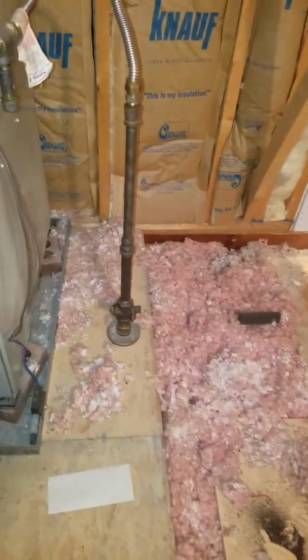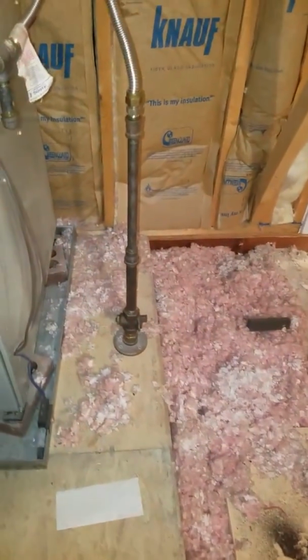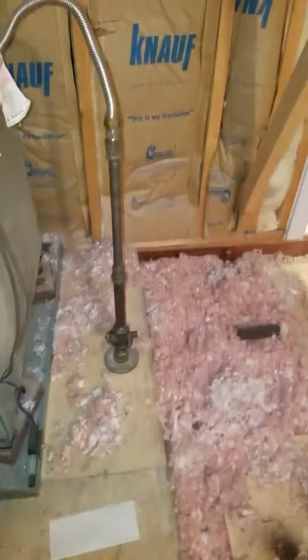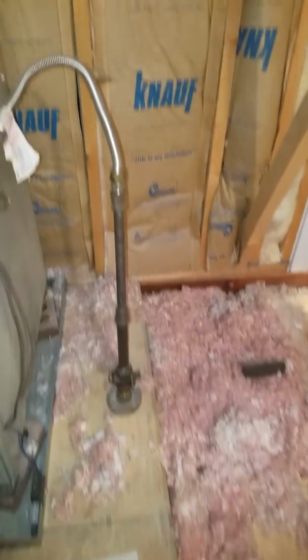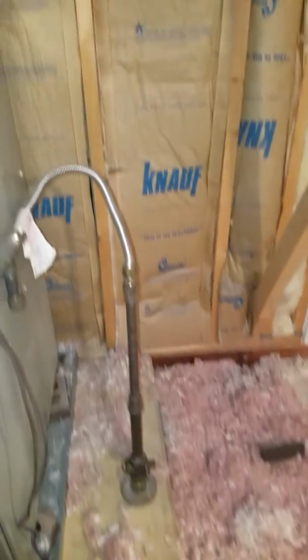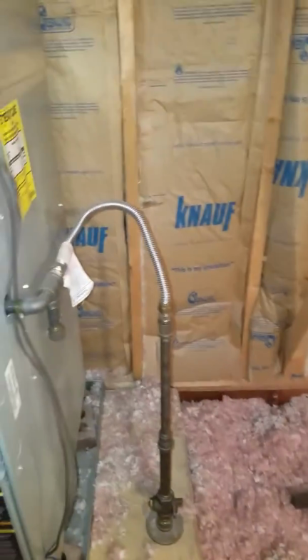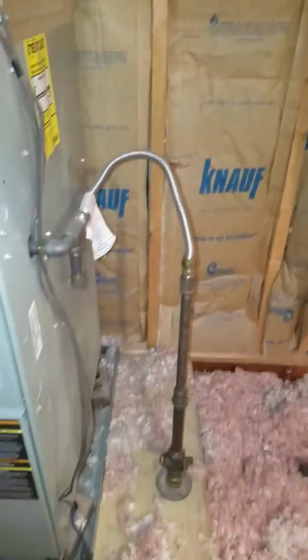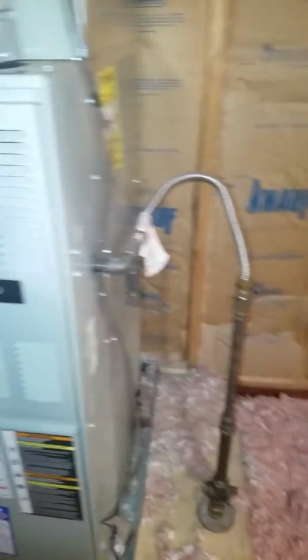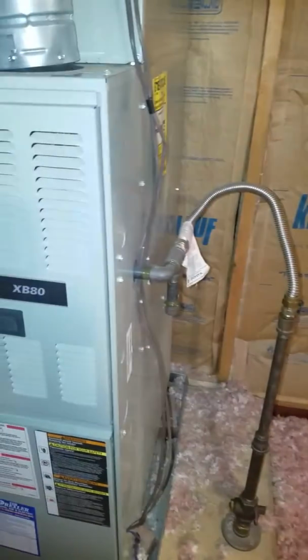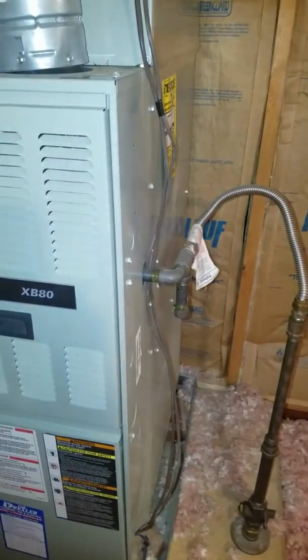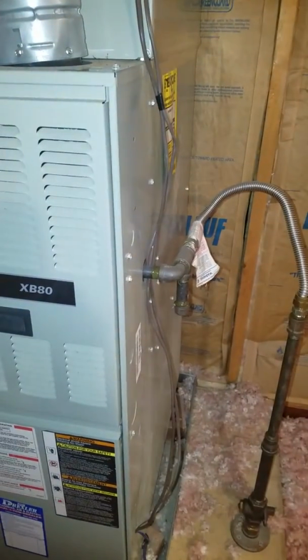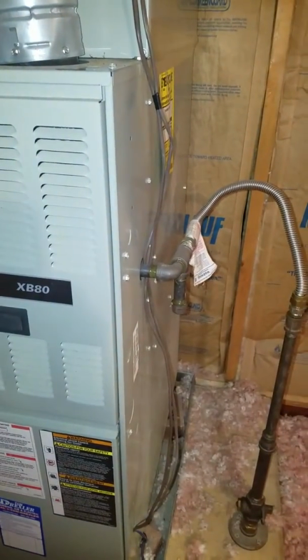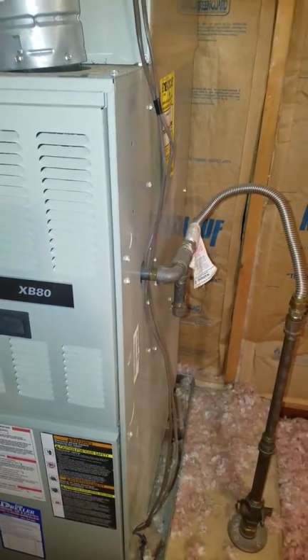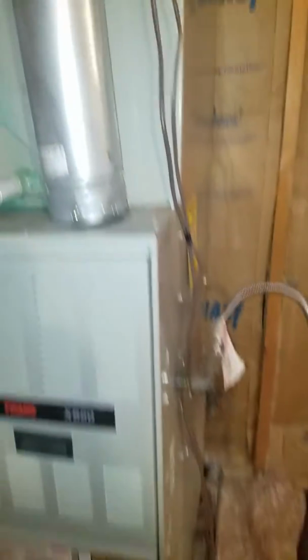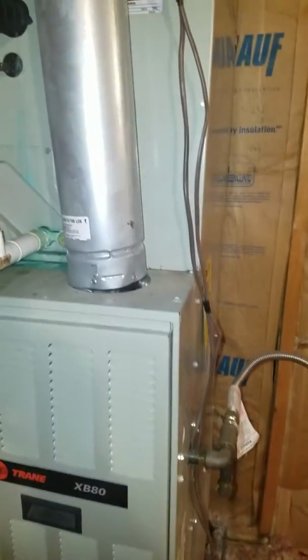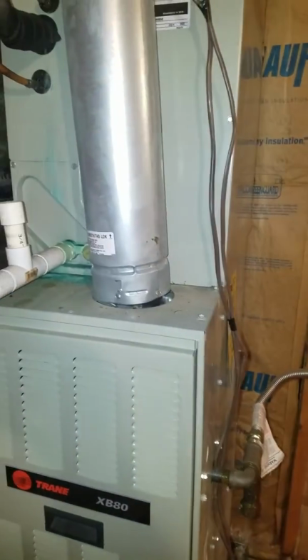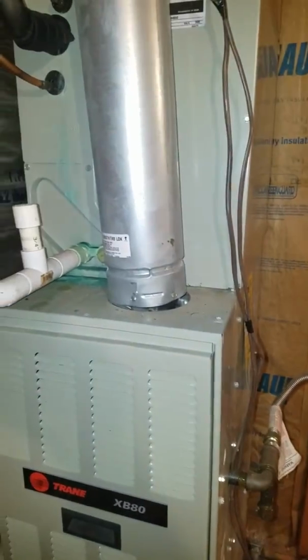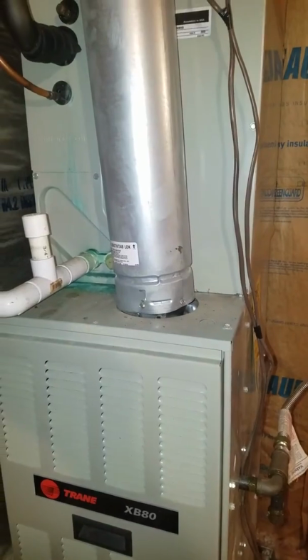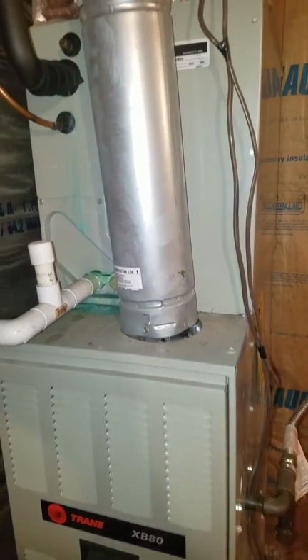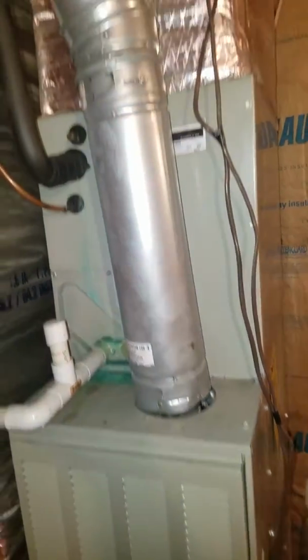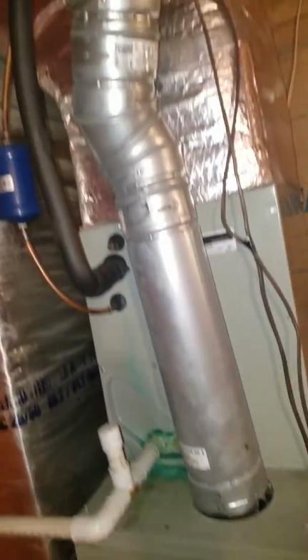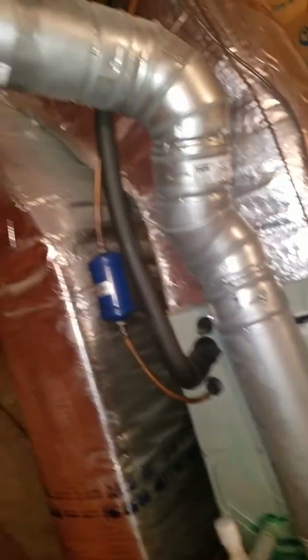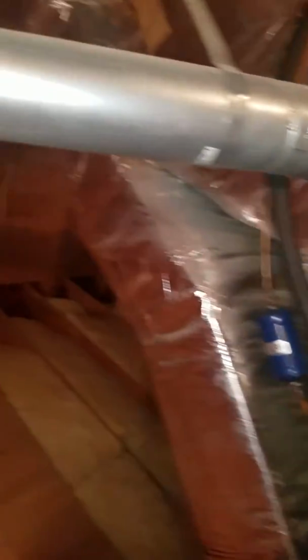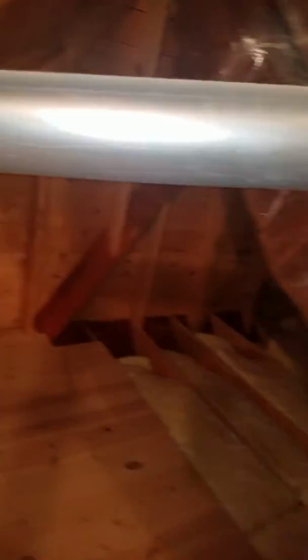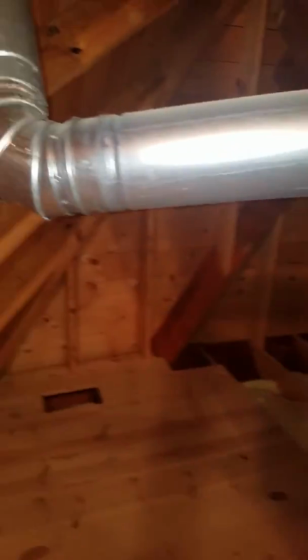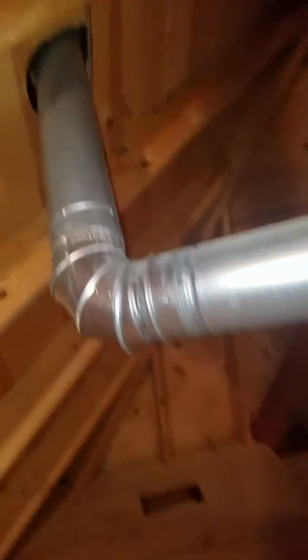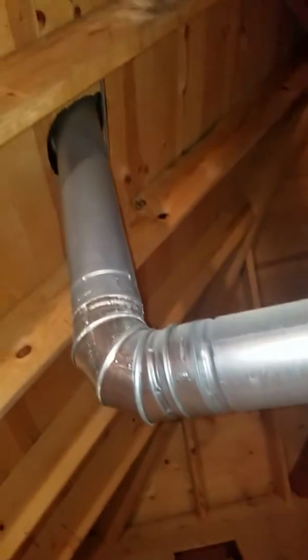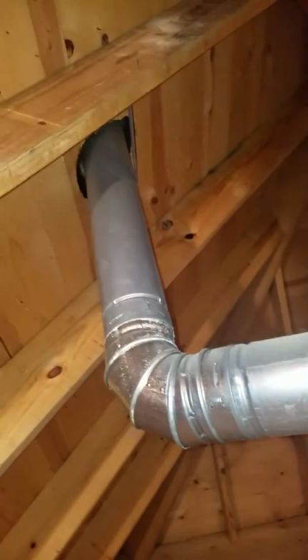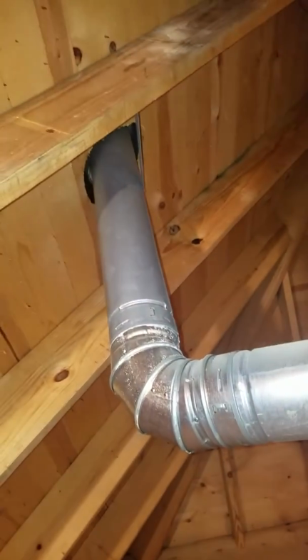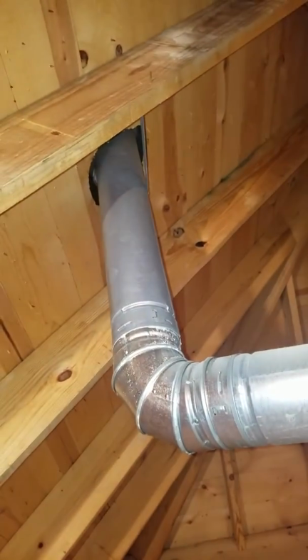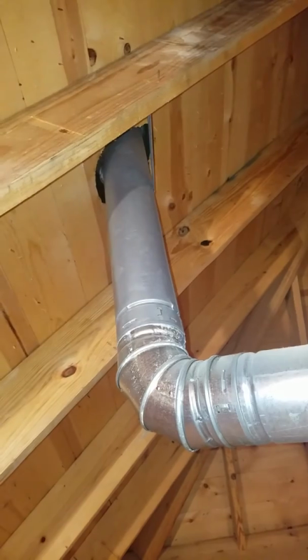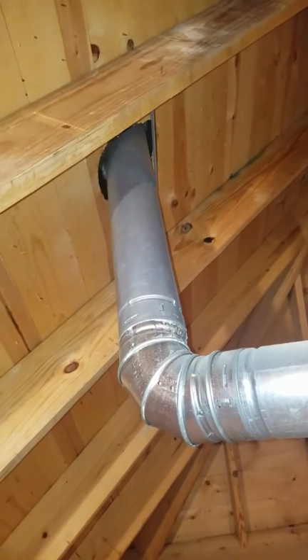Here's your gas line coming up and then your flex and then hard pipe into the side of the furnace. Here's your flue double wall going all the way up and out the top of the roof as you can see.